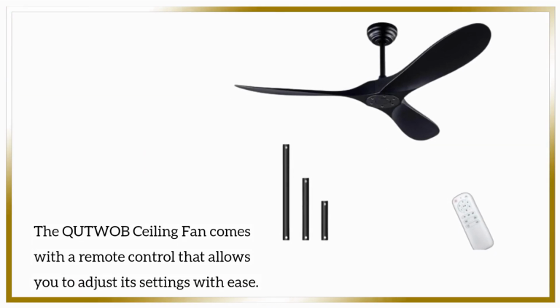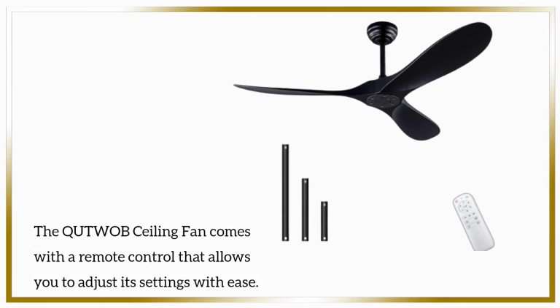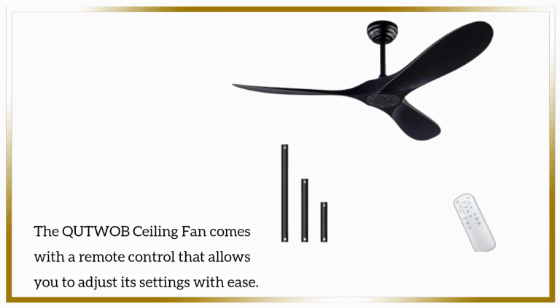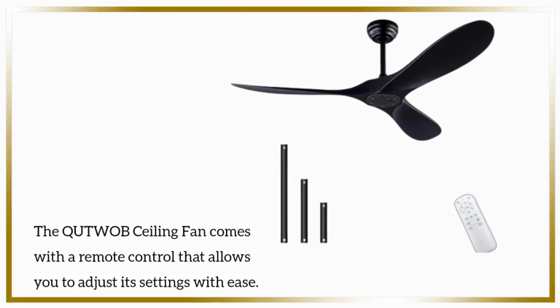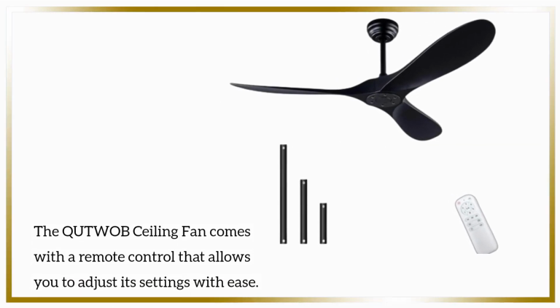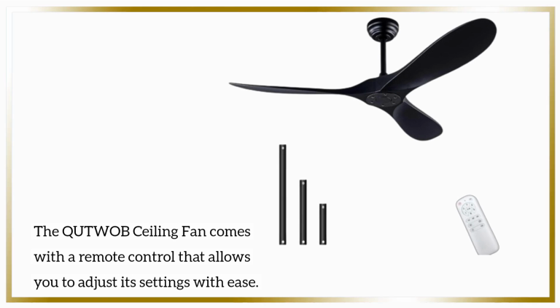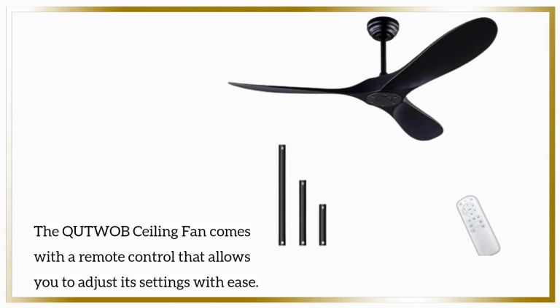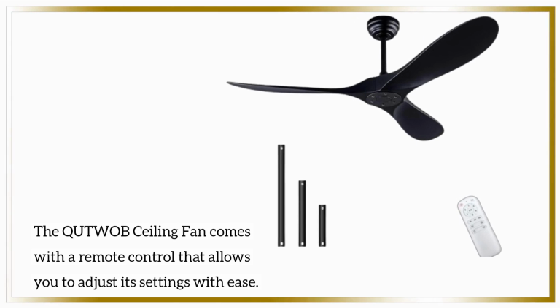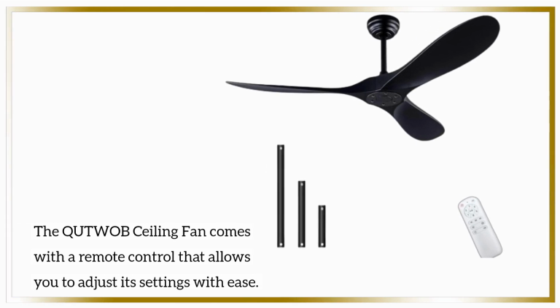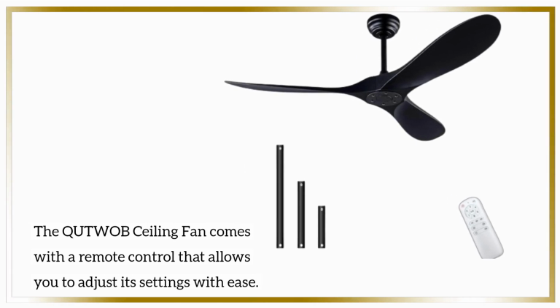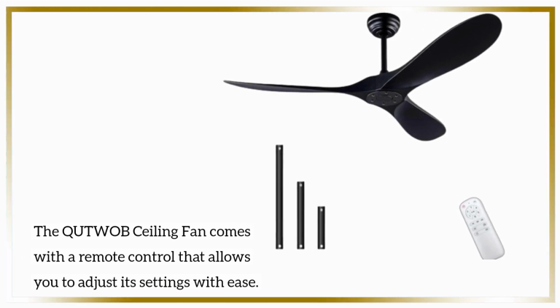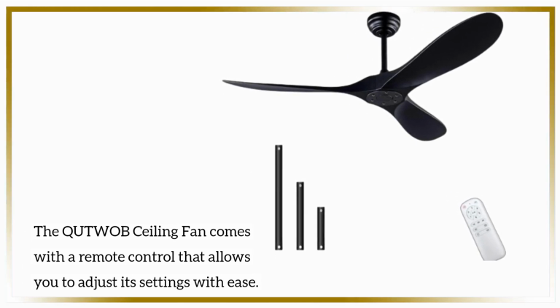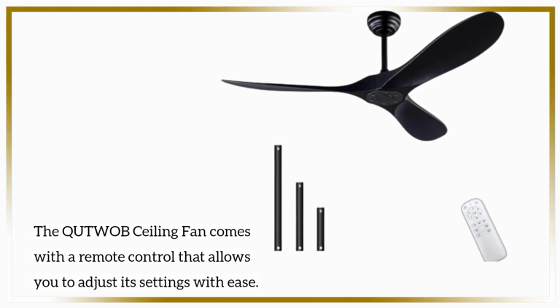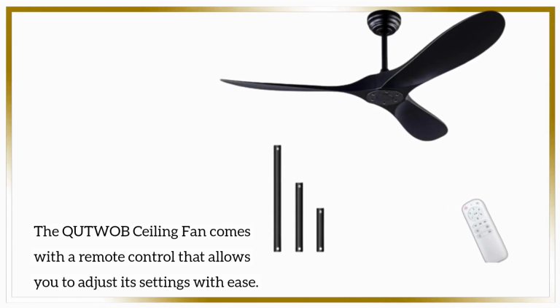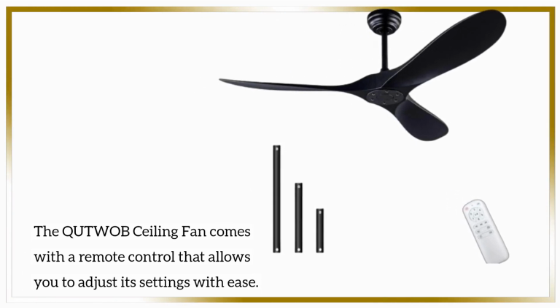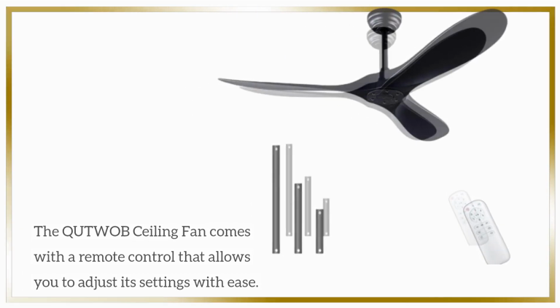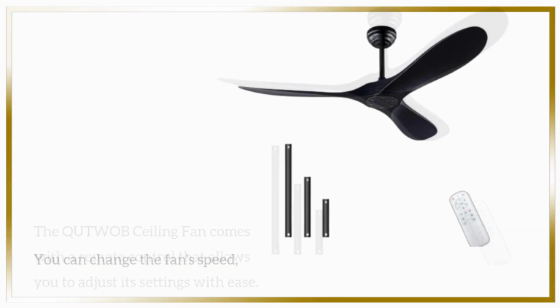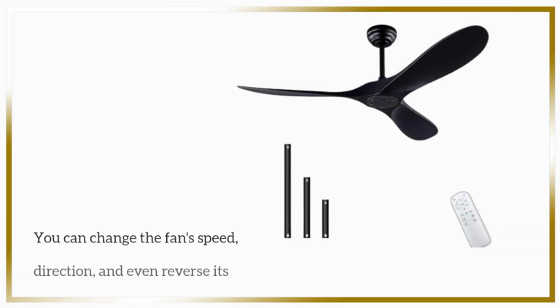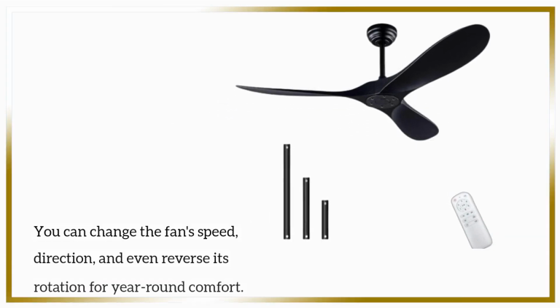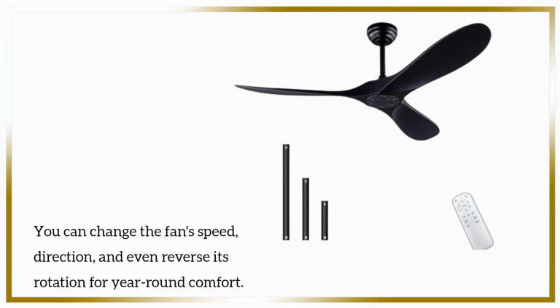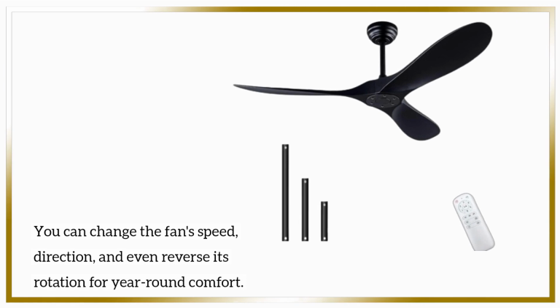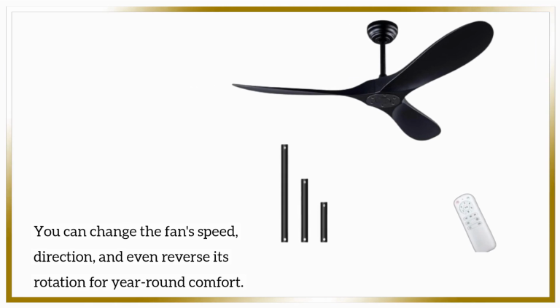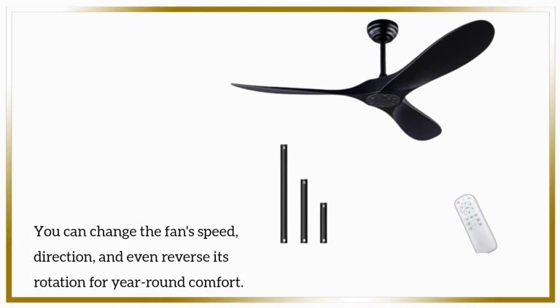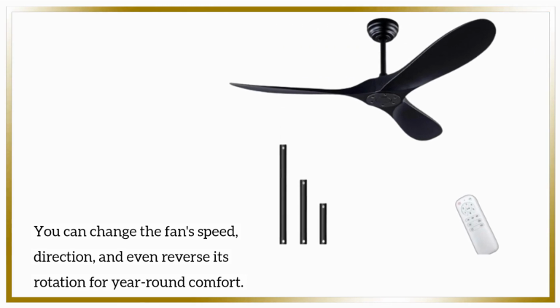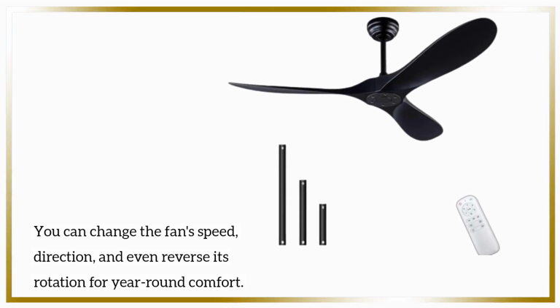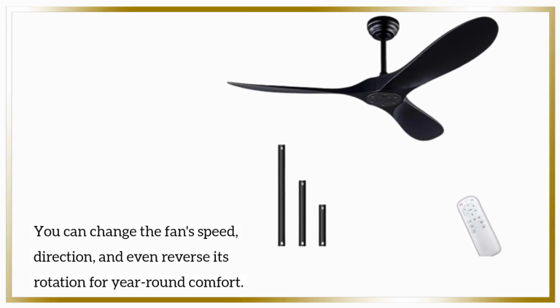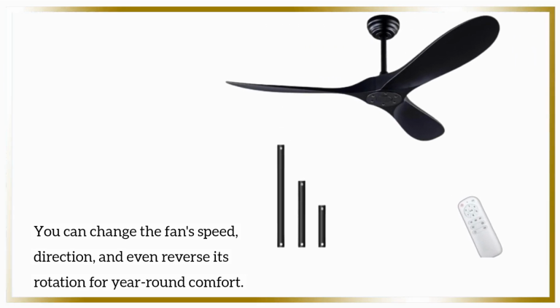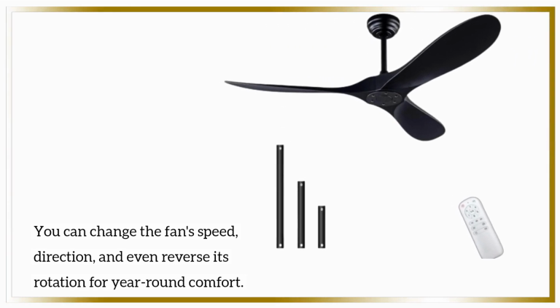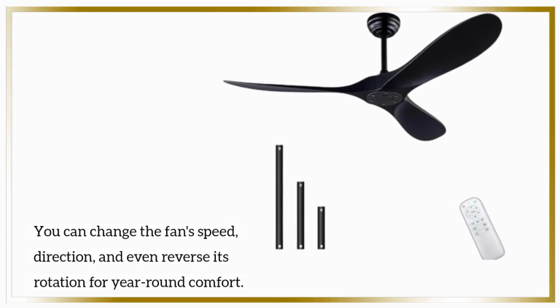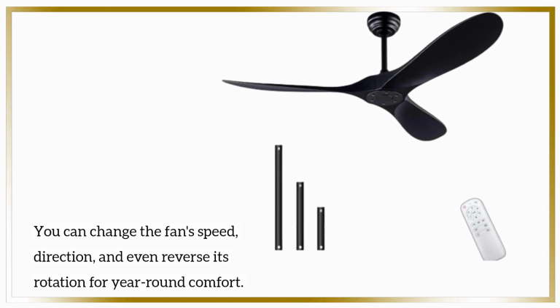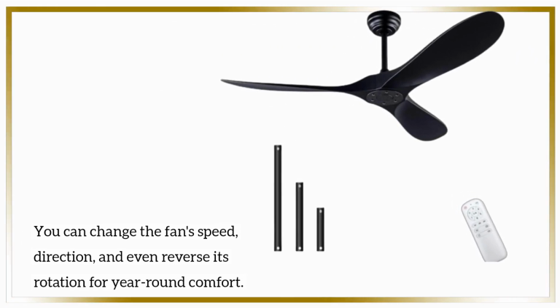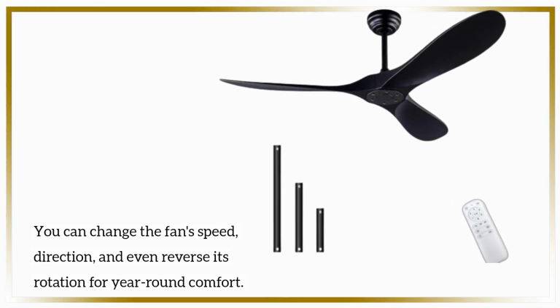The QUTWOB ceiling fan comes with a remote control that allows you to adjust its settings with ease. You can change the fan's speed, direction, and even reverse its rotation for year-round comfort.